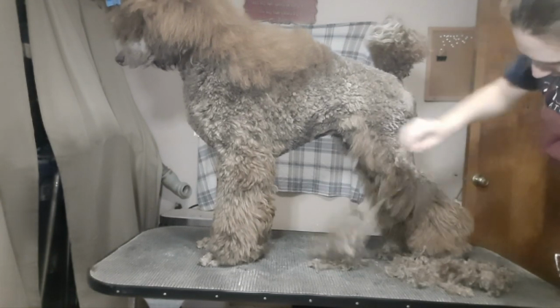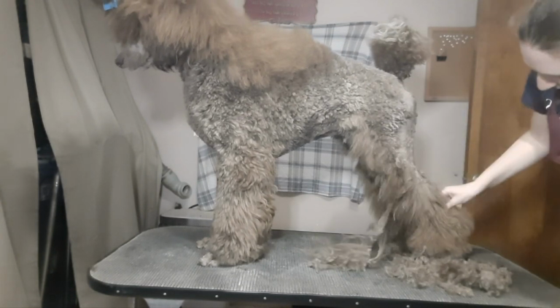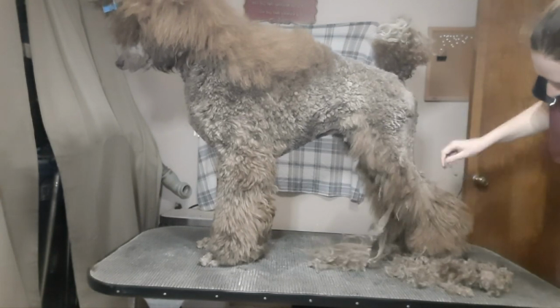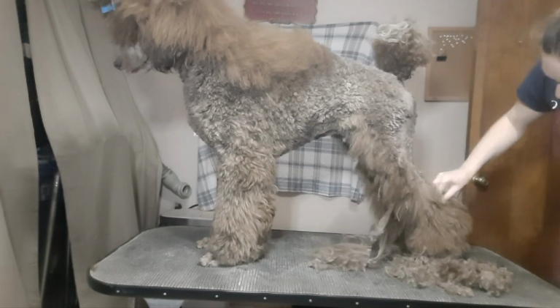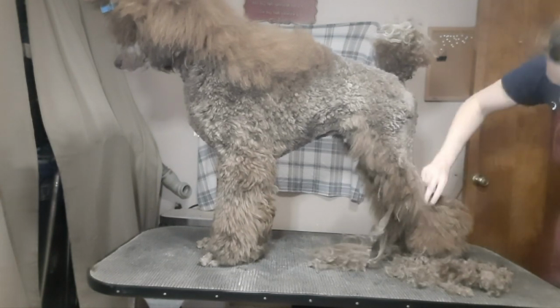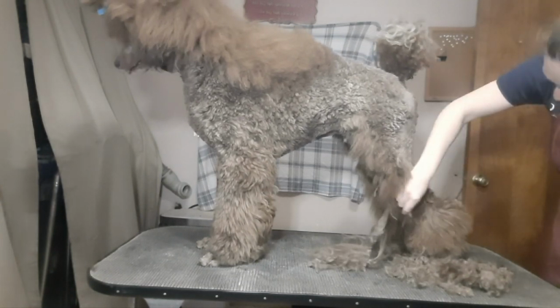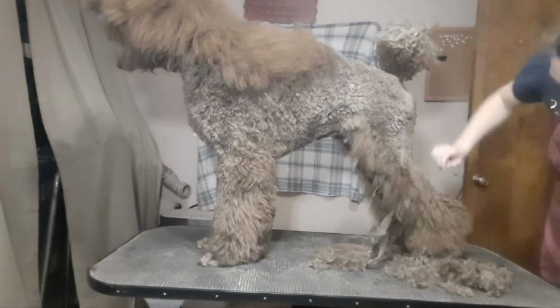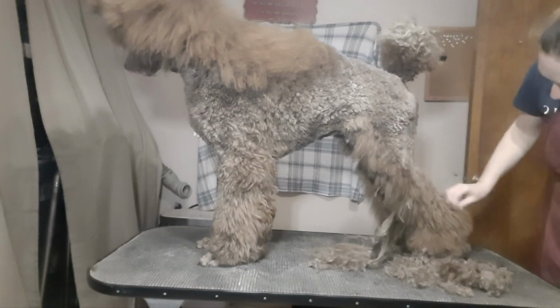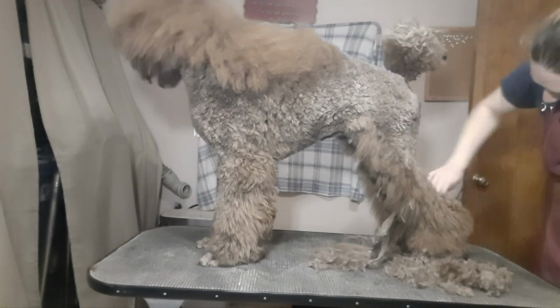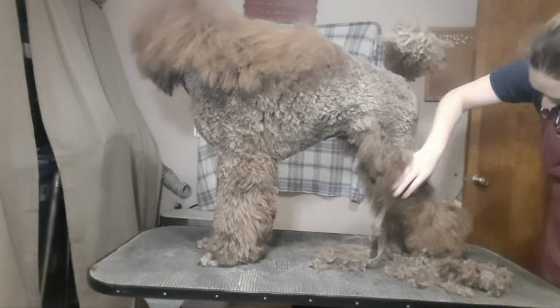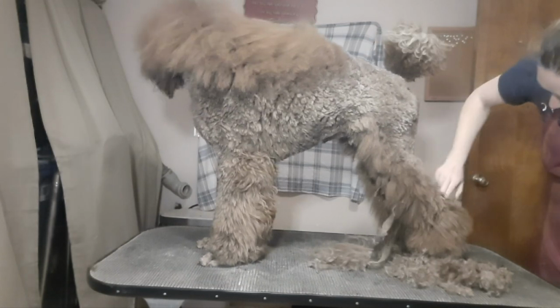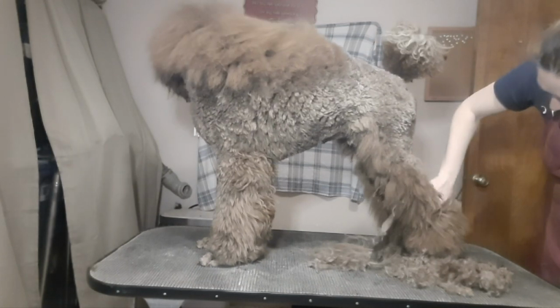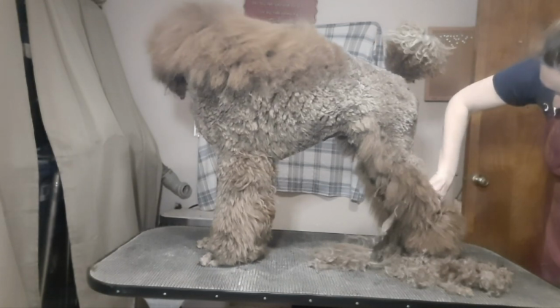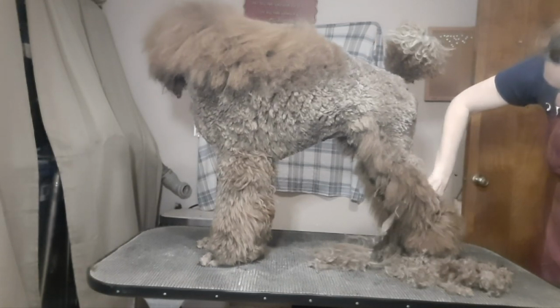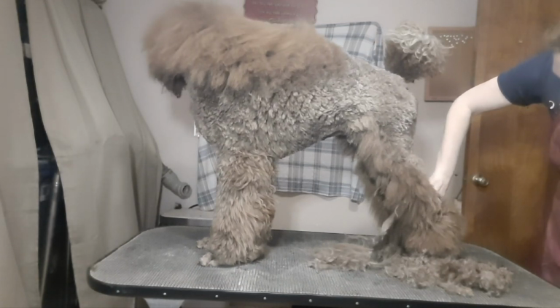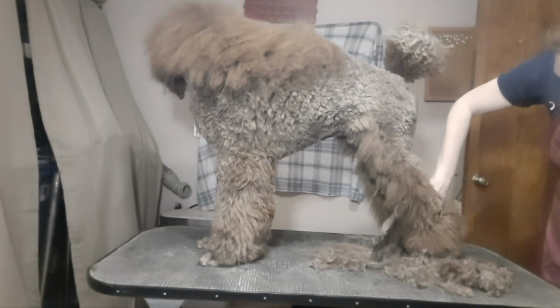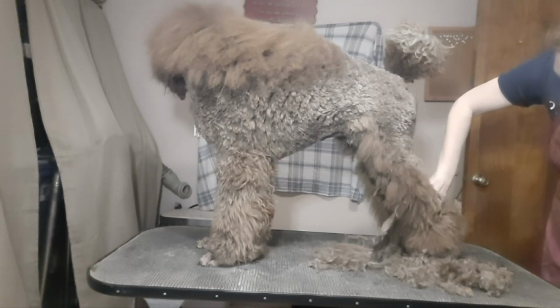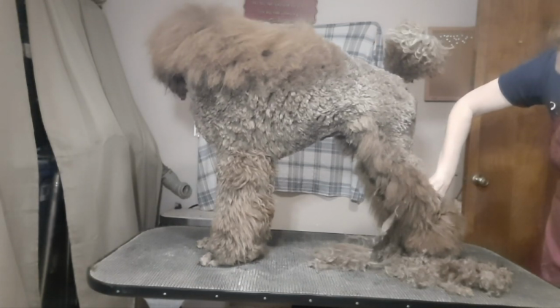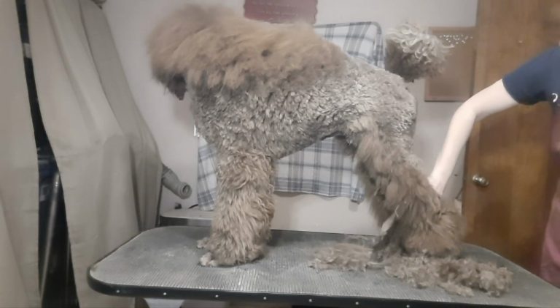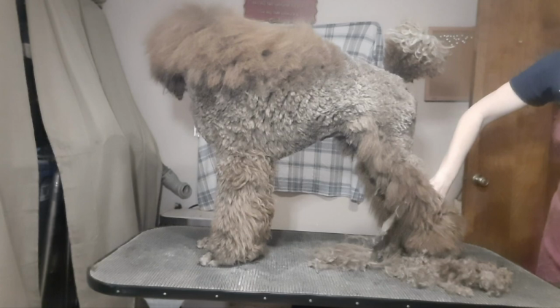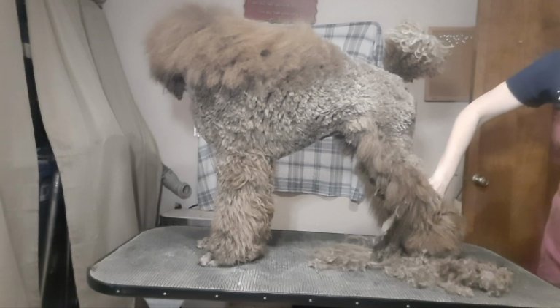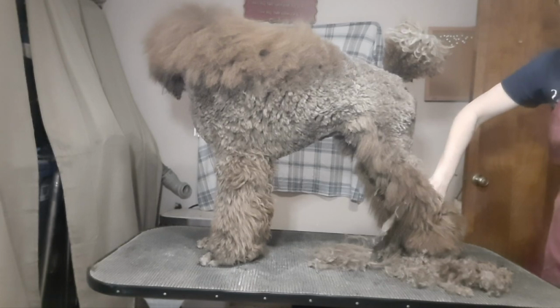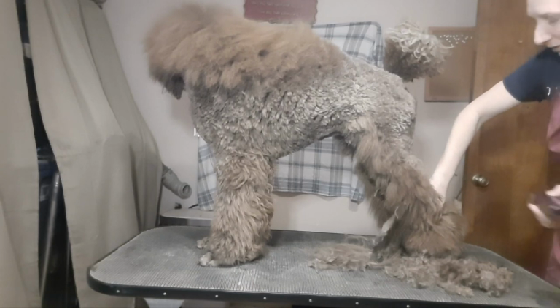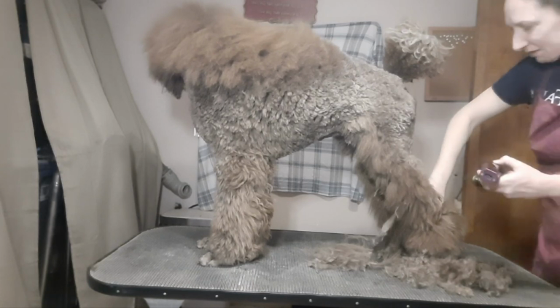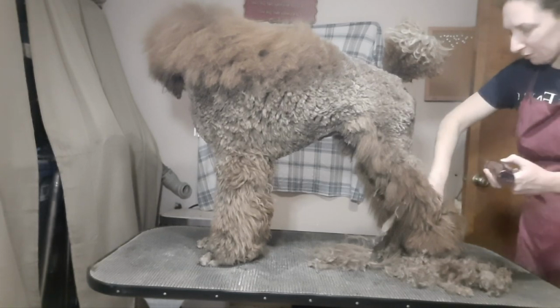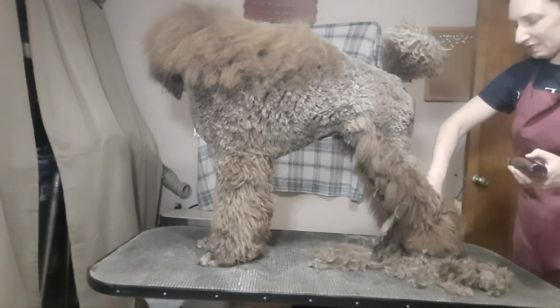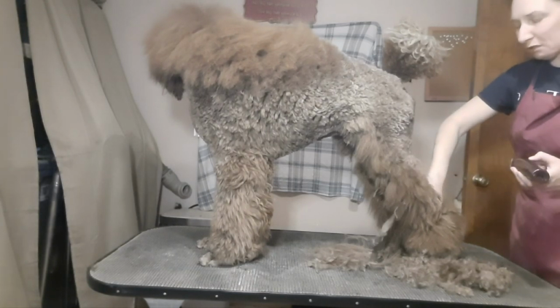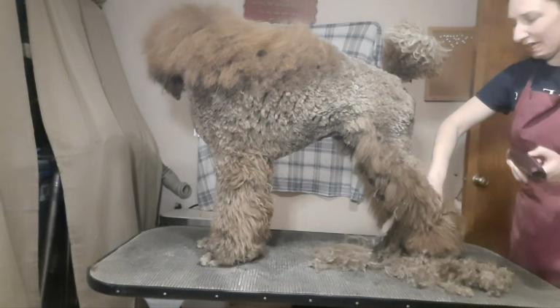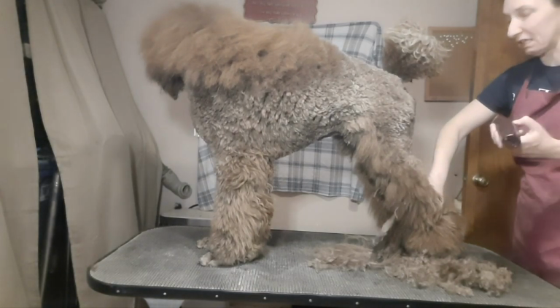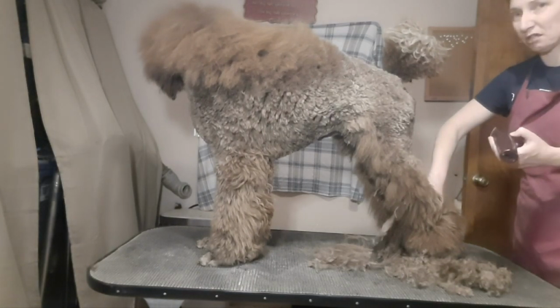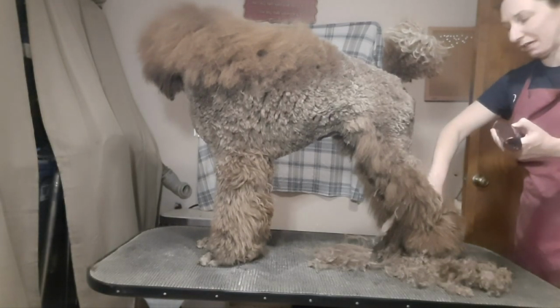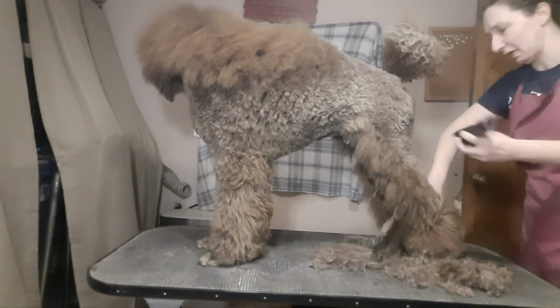The rear rosette, or rear bracelet, I like to sit about two fingers width above the hock. Now, that might be a little bit high, but it's where I start, because it's easier to move it down than it is to grow it back up again.